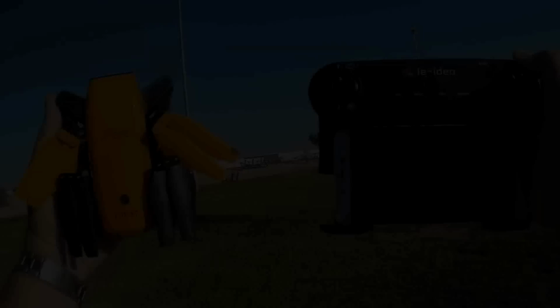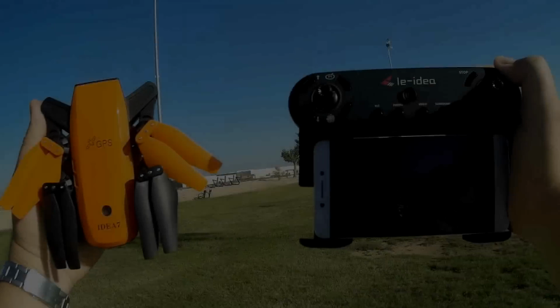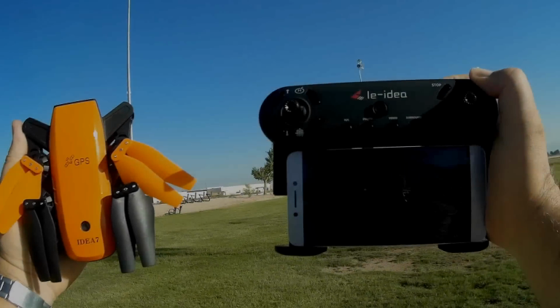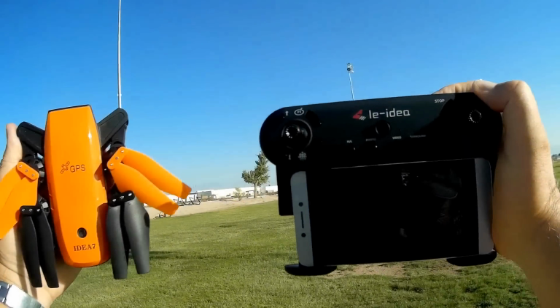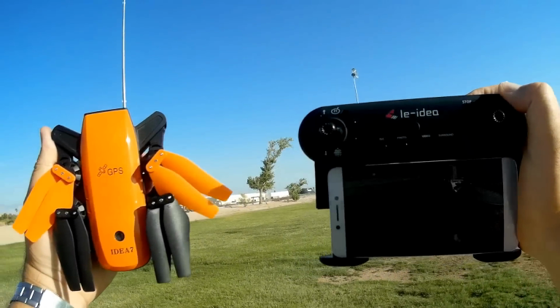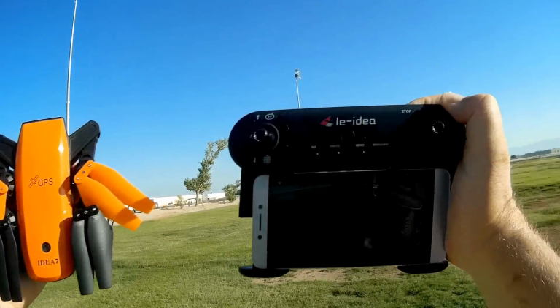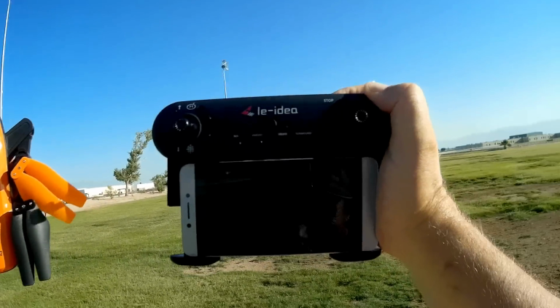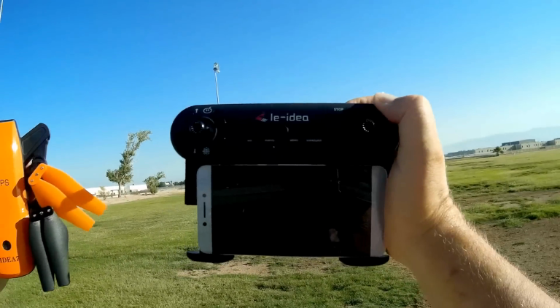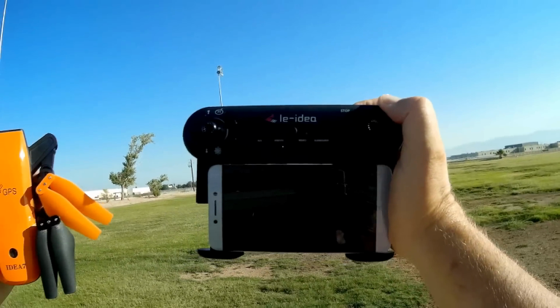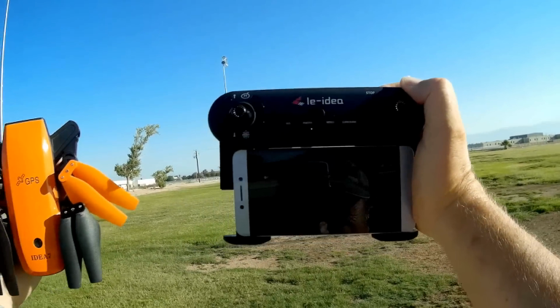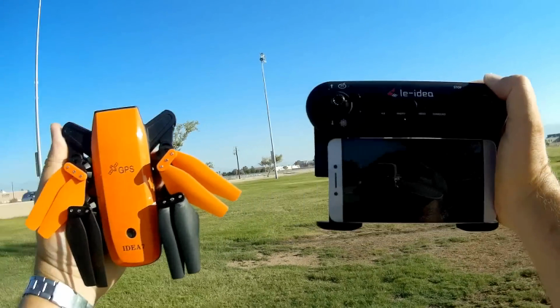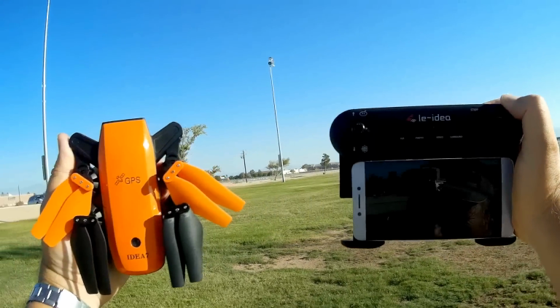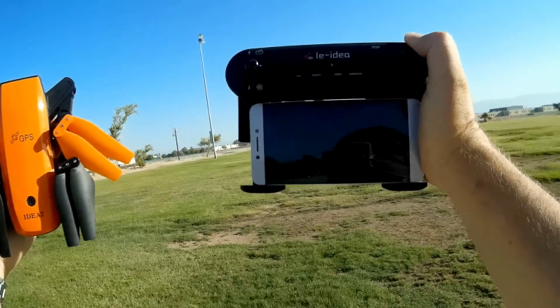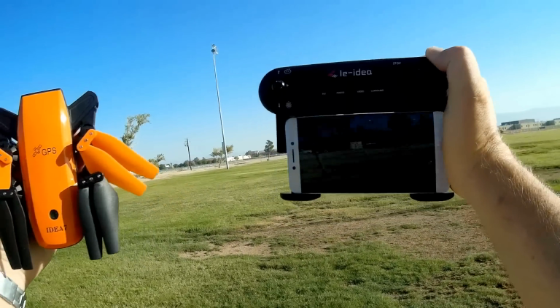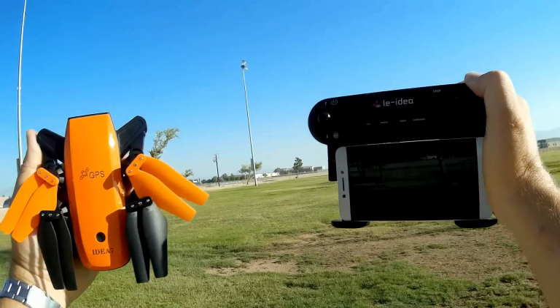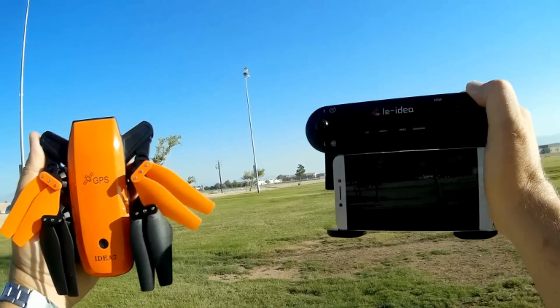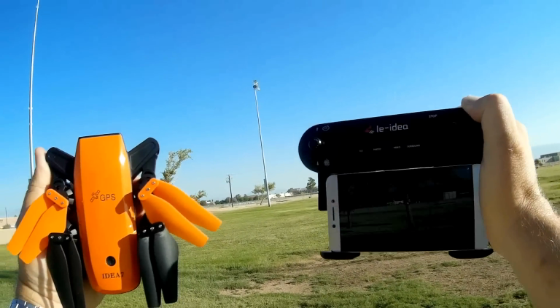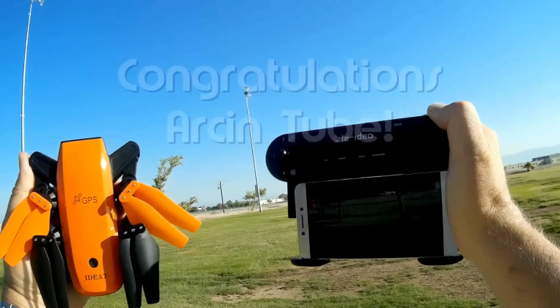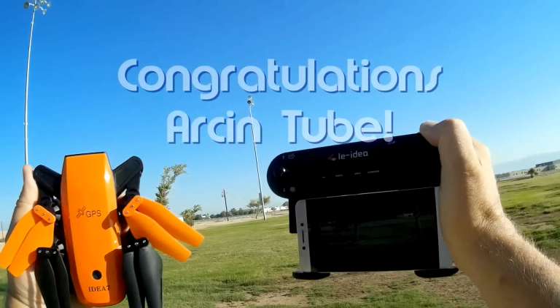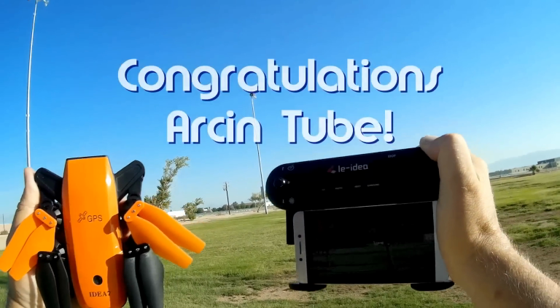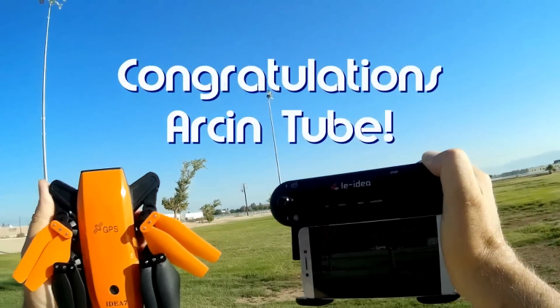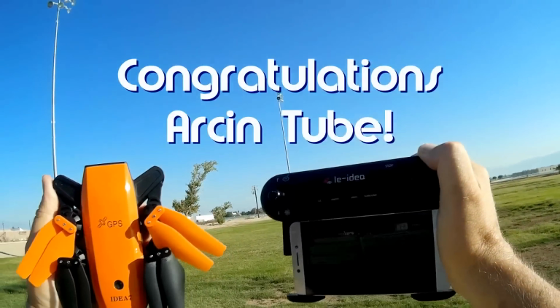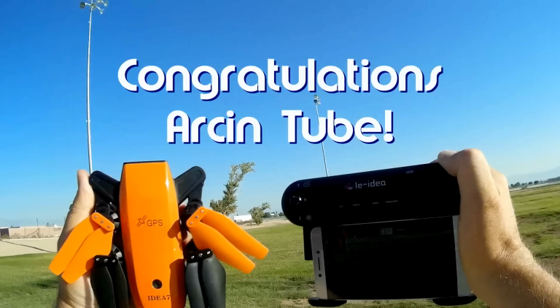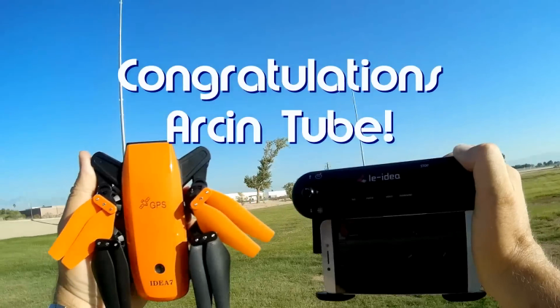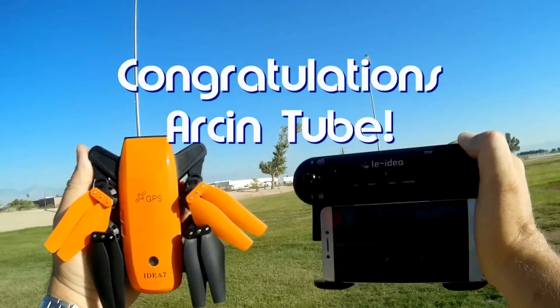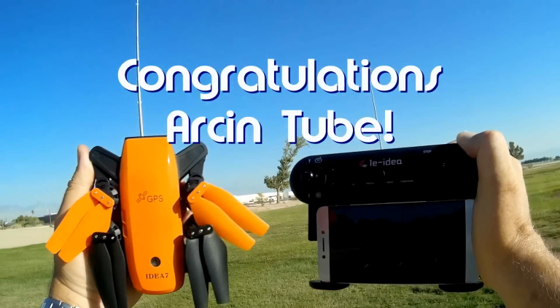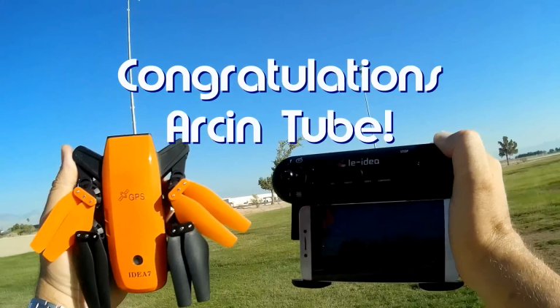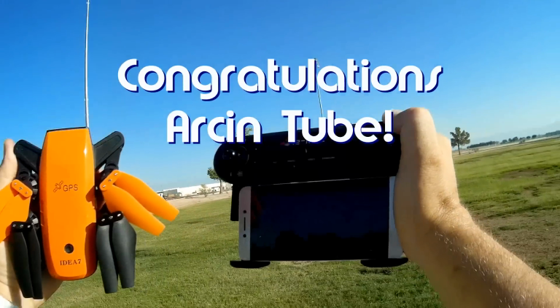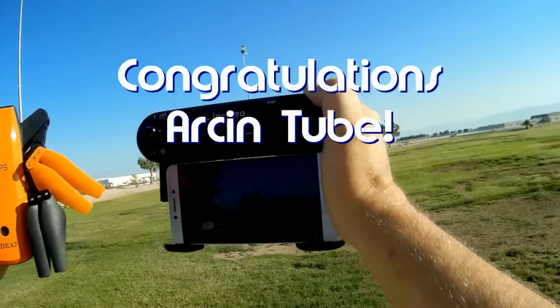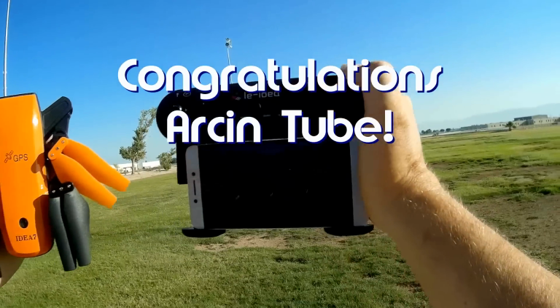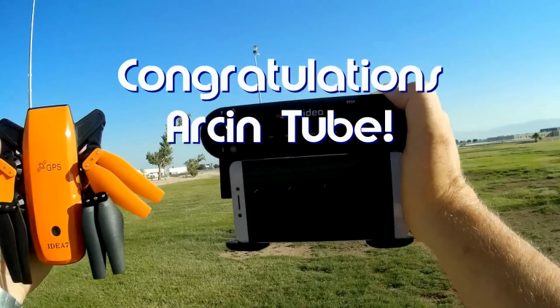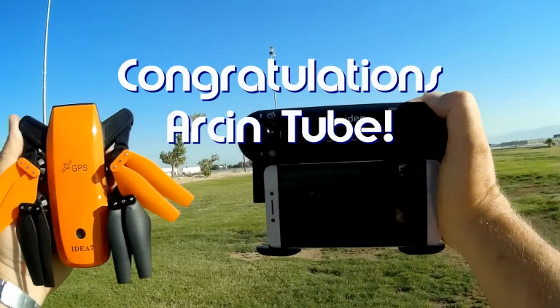Good morning, QuadCopter101 here. Before we get started, let me give the shout-outs out of the way. Today's shout-out goes to Arkentube. Arkentube was the first to say 'first' in one of my recent videos, and thus wins this shout-out.